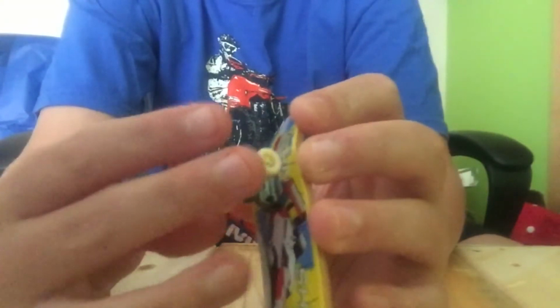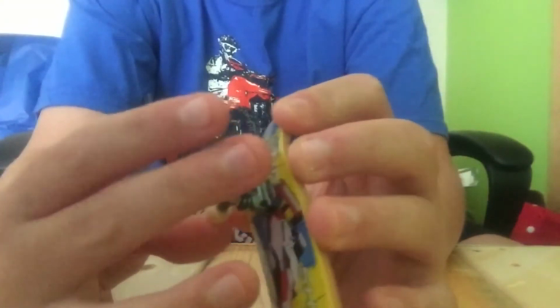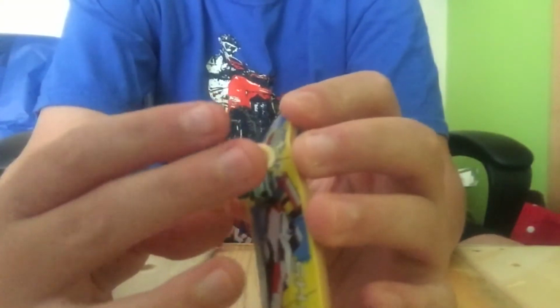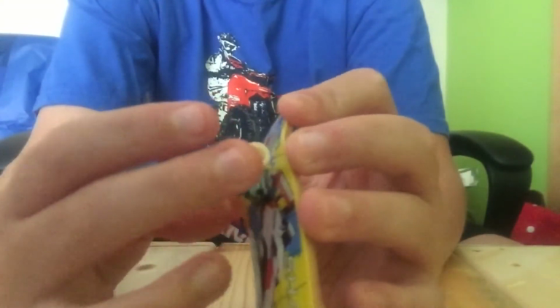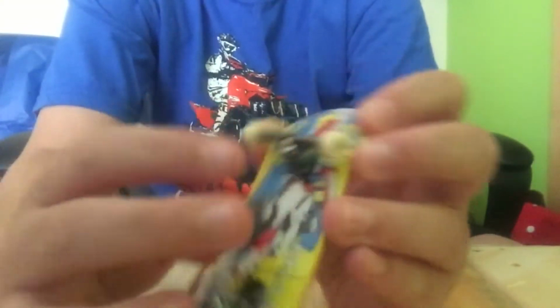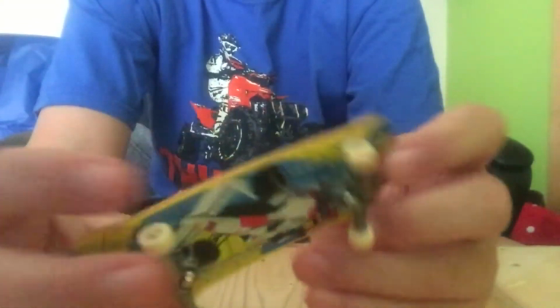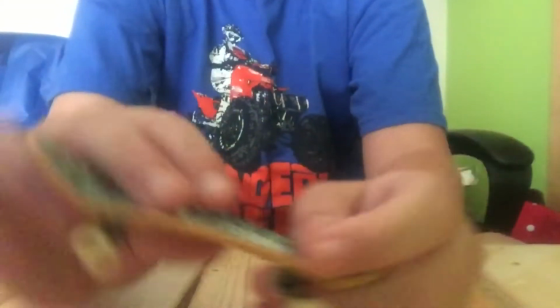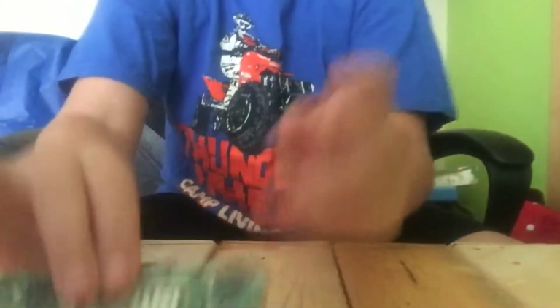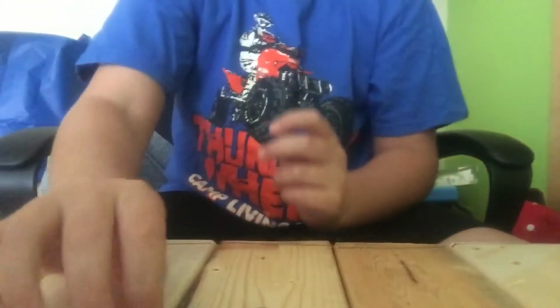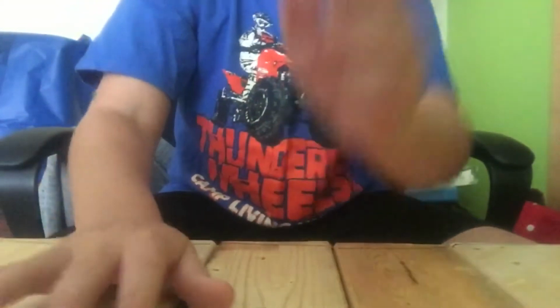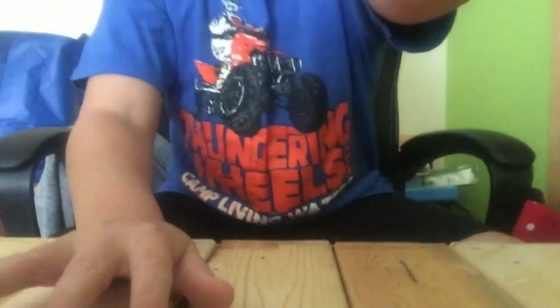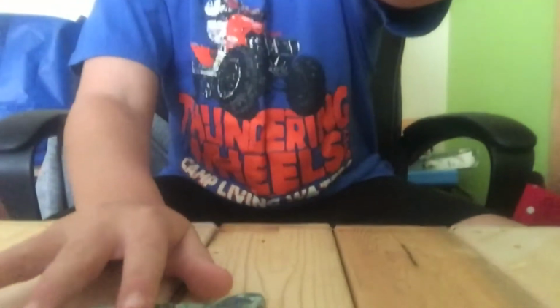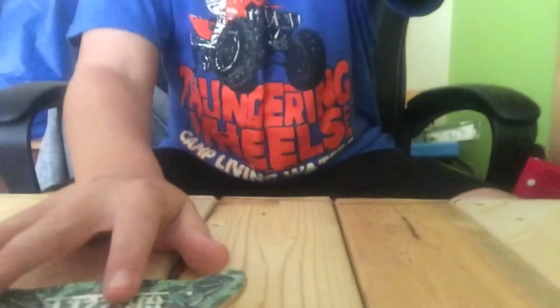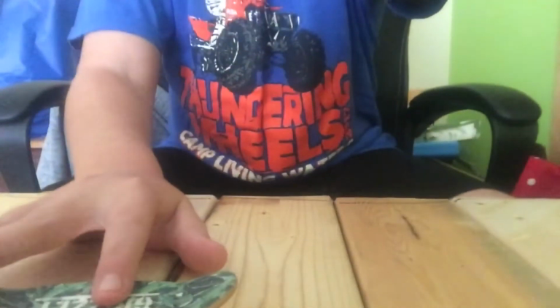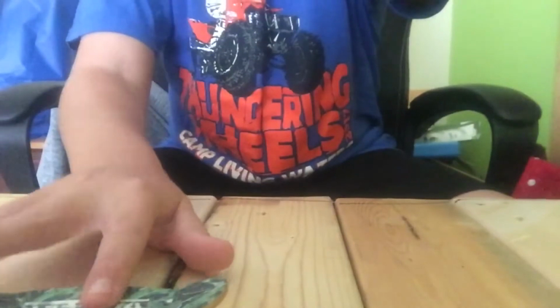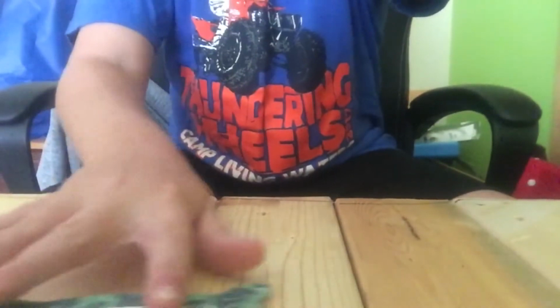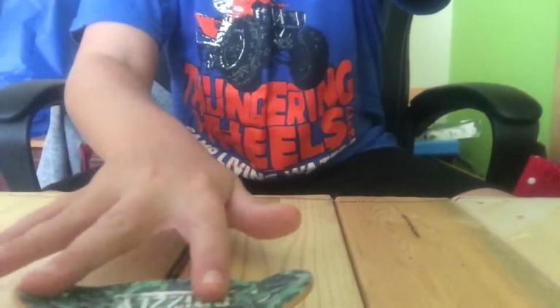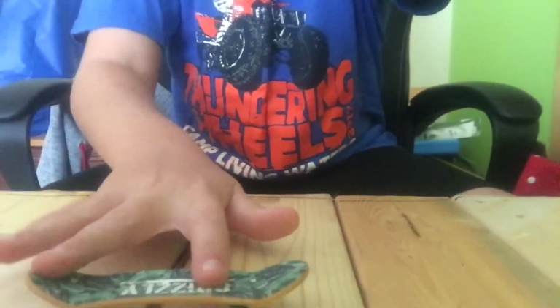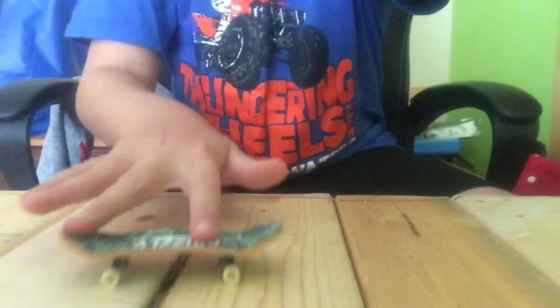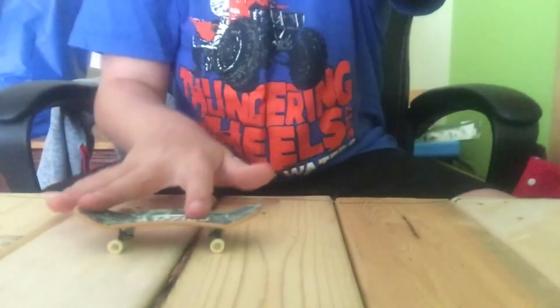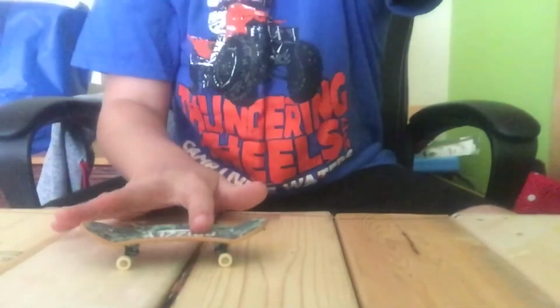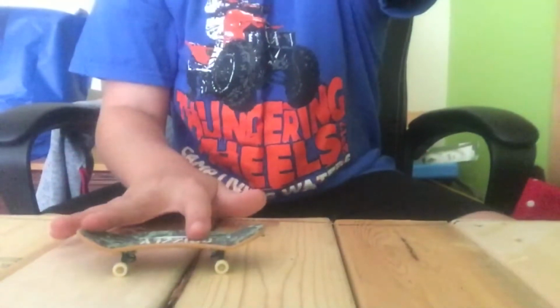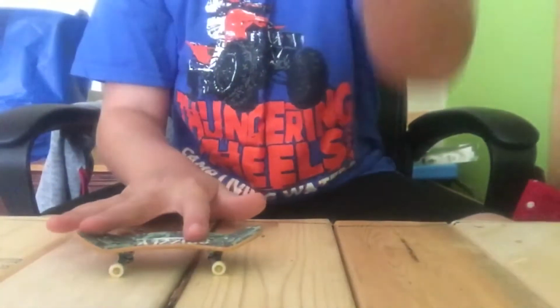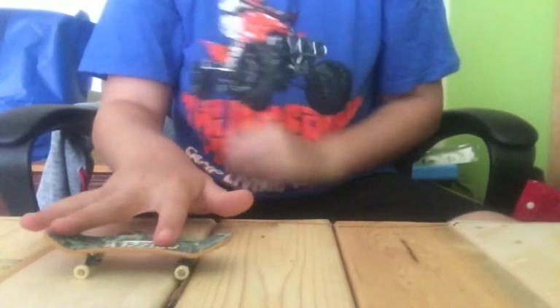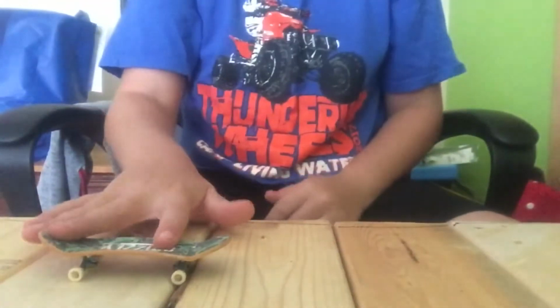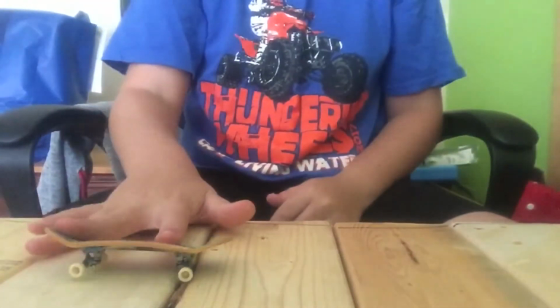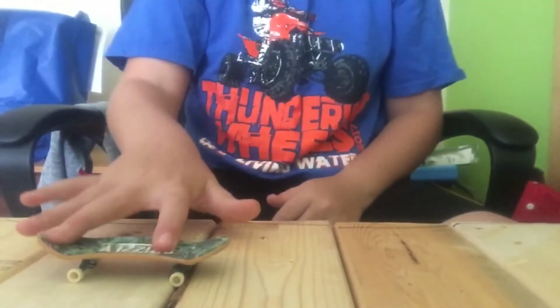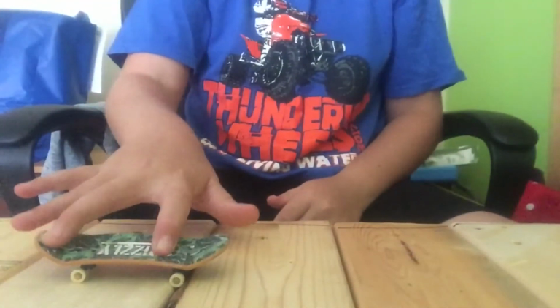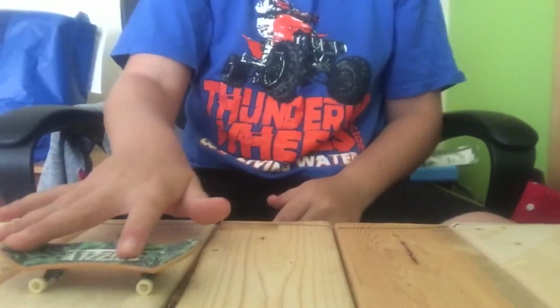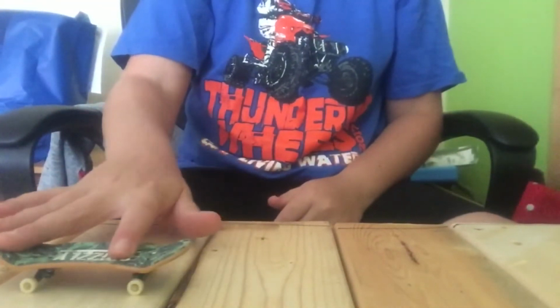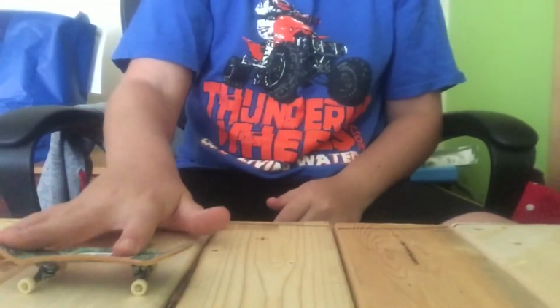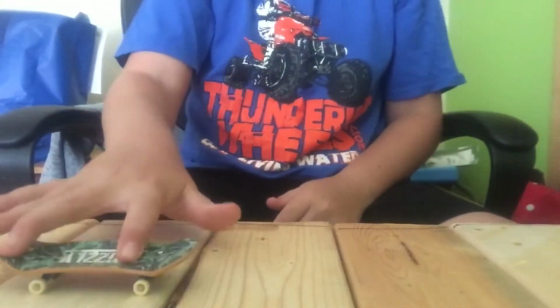It came with a tool that you can adjust the trucks with, and I made it so when you lean it turns, as you guys can see right there.